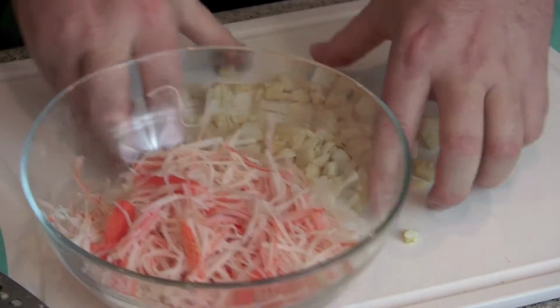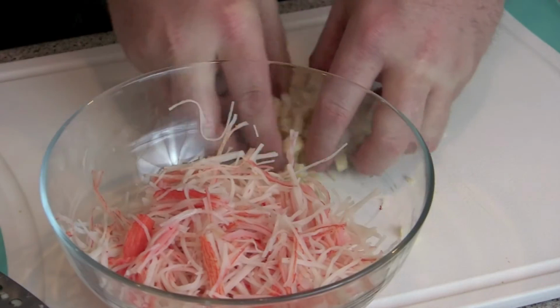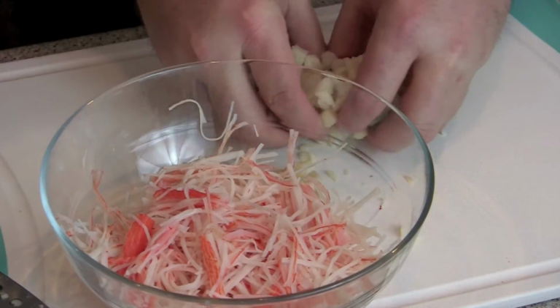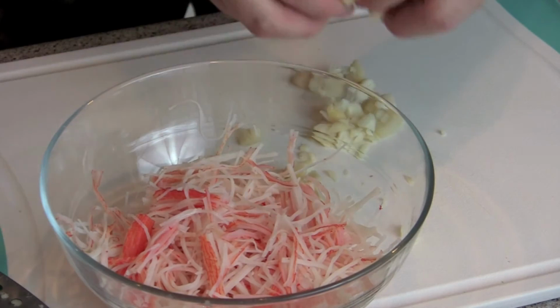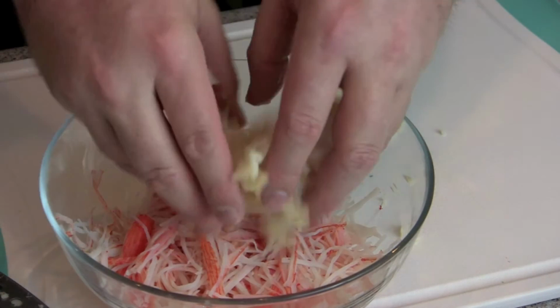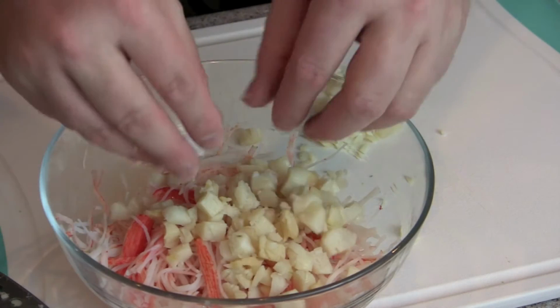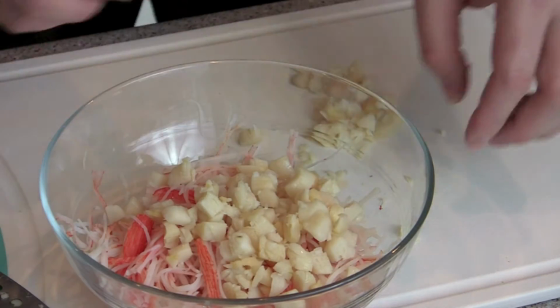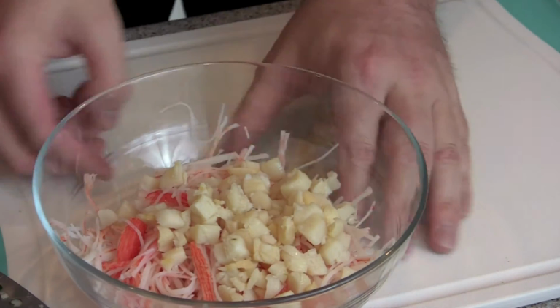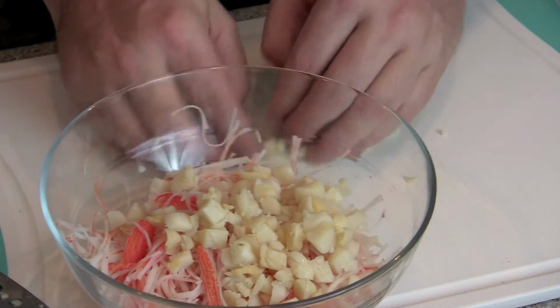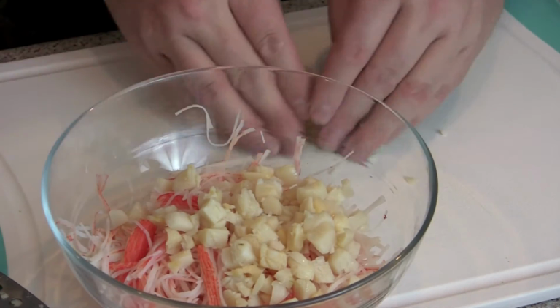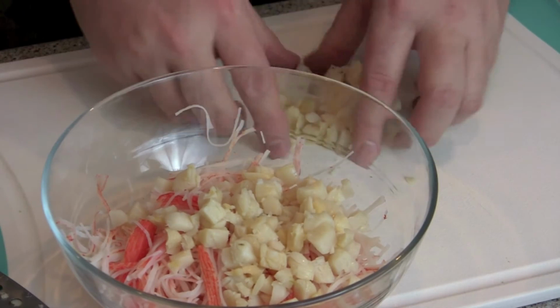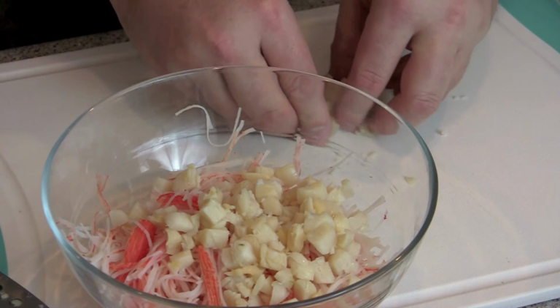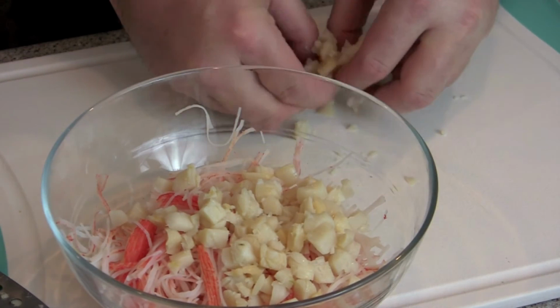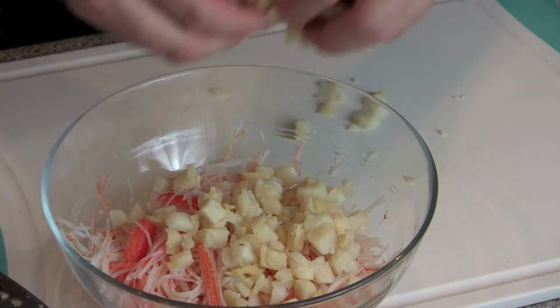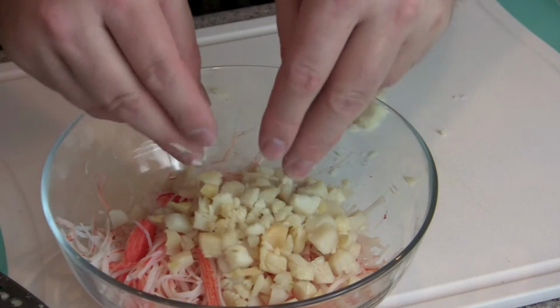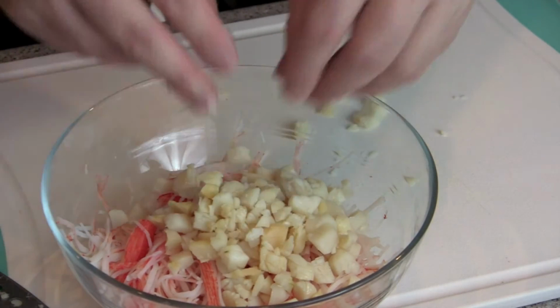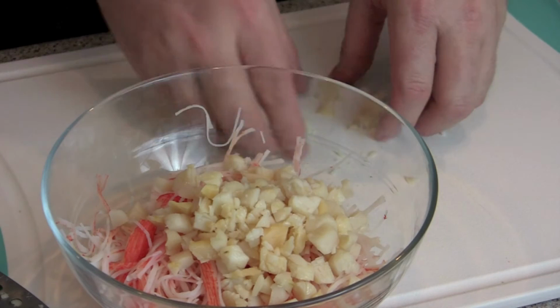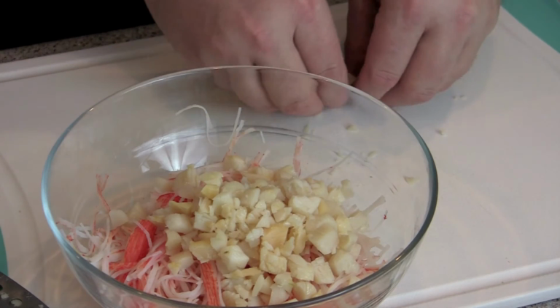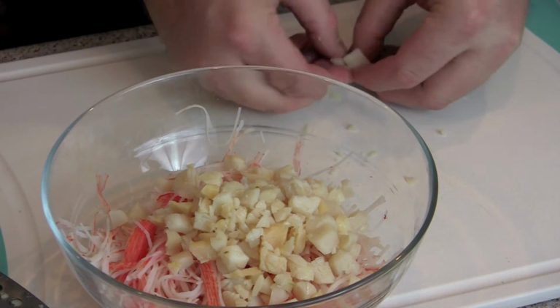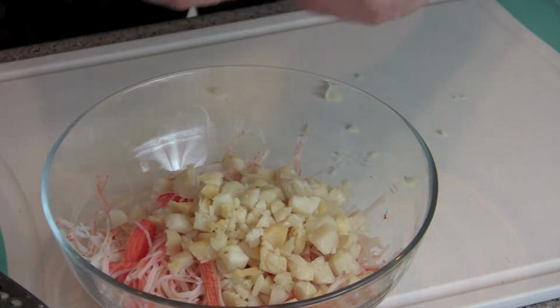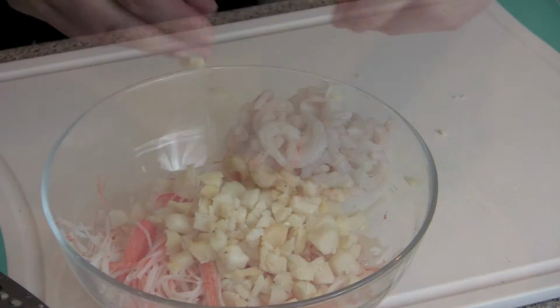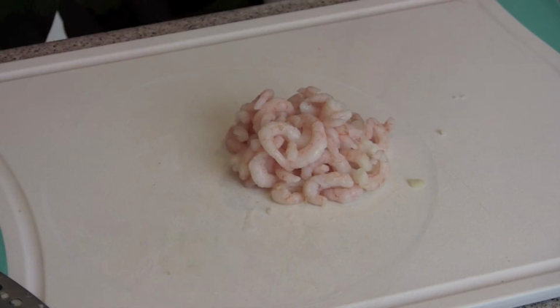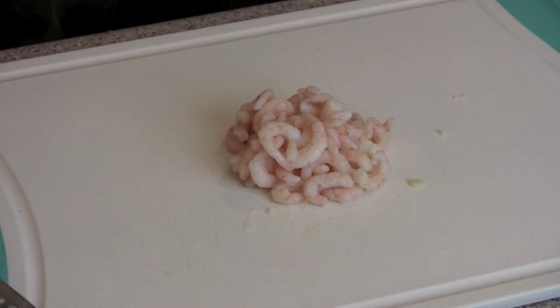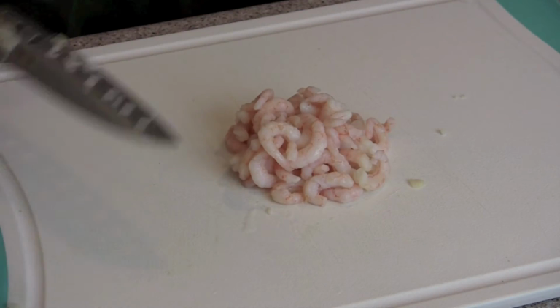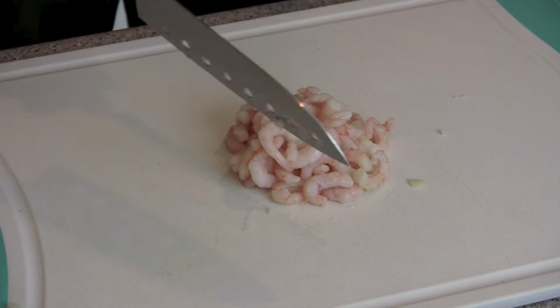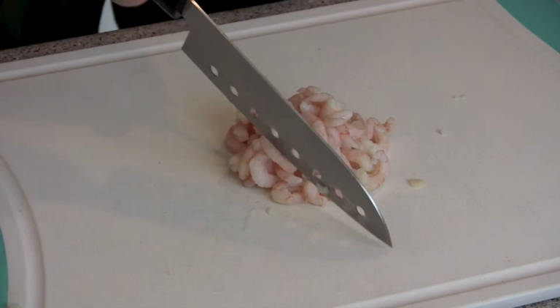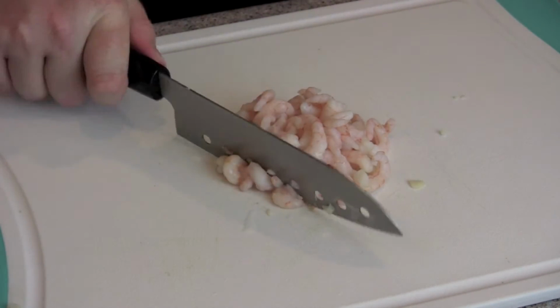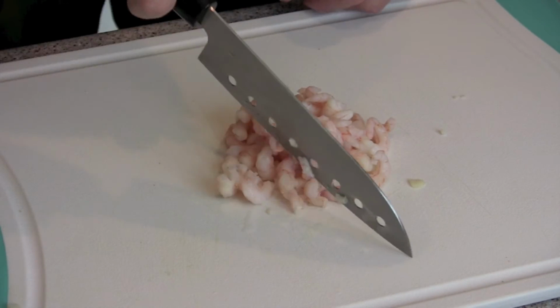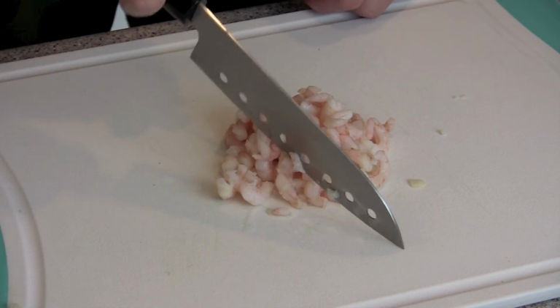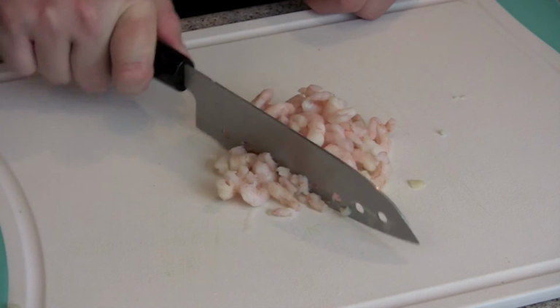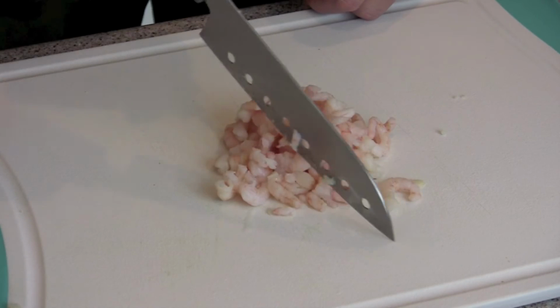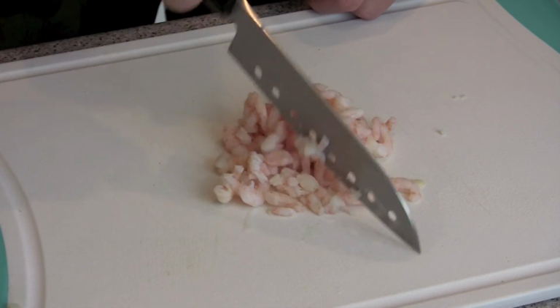Add those to the rest of the mixture, which so far is just the broken-up crab stick and steamed scallops. Here are my thawed-out salad shrimp. Like I said, you can use whole shrimp, rock shrimp, or any shrimp you have on hand.